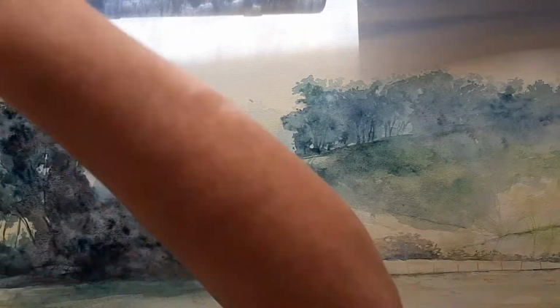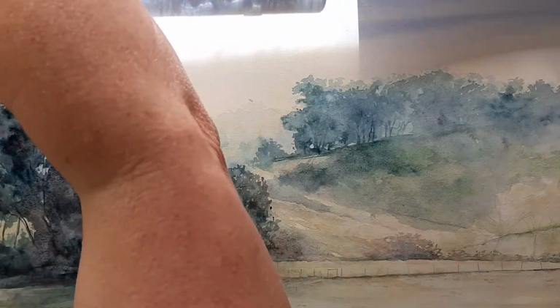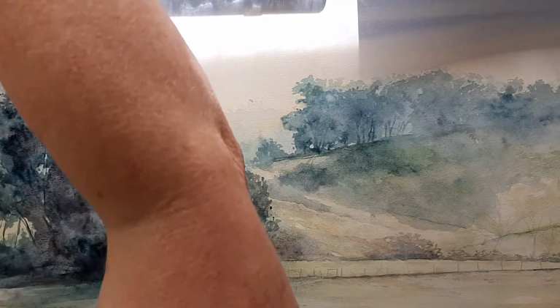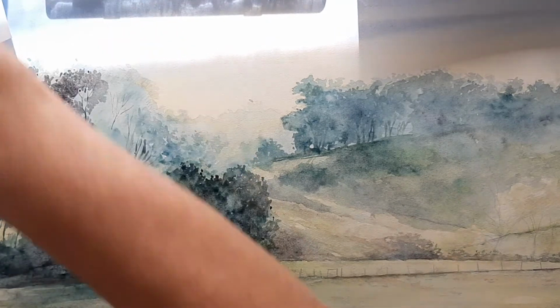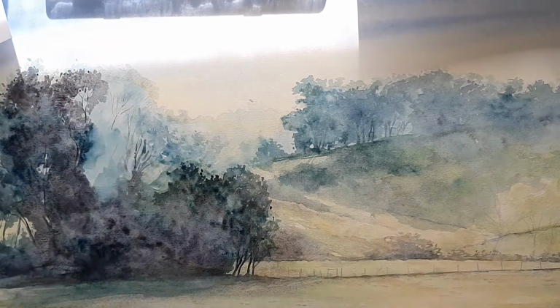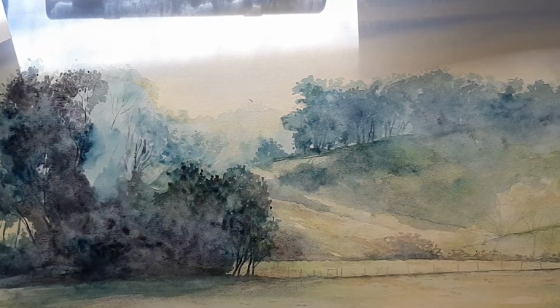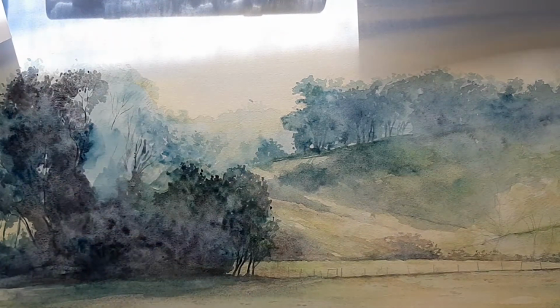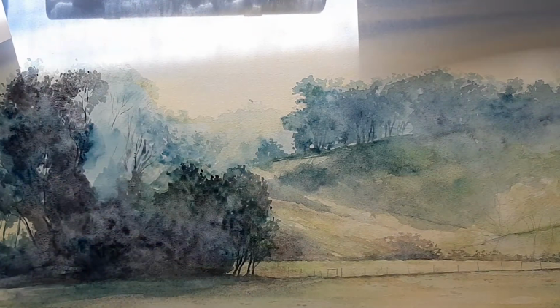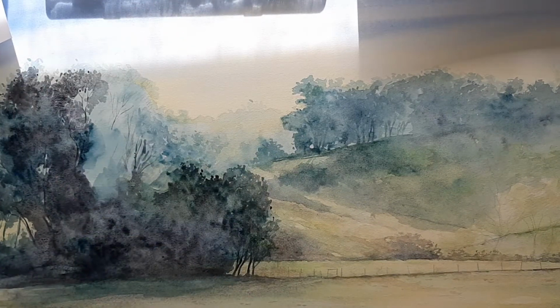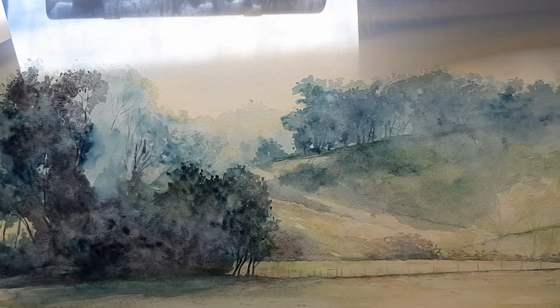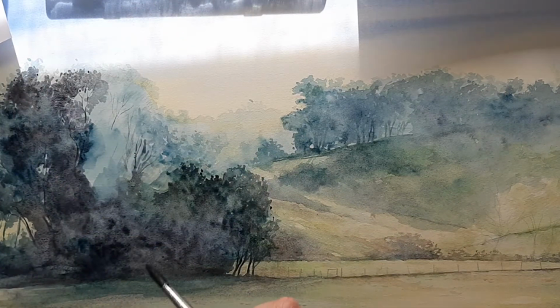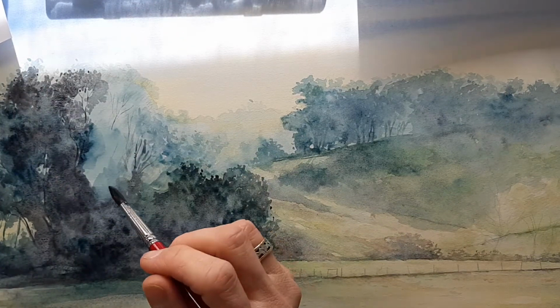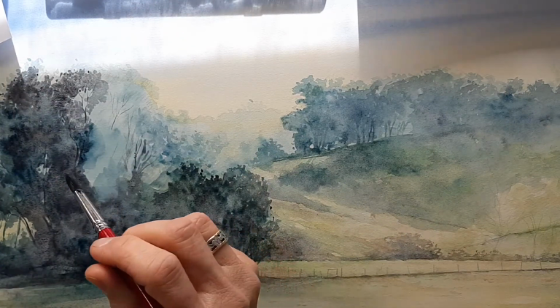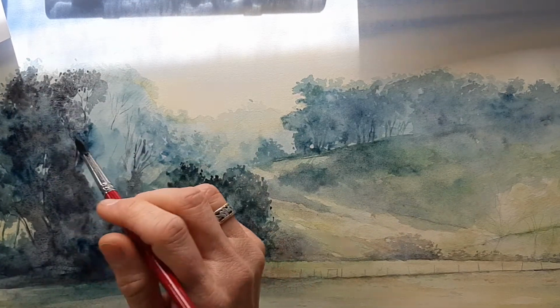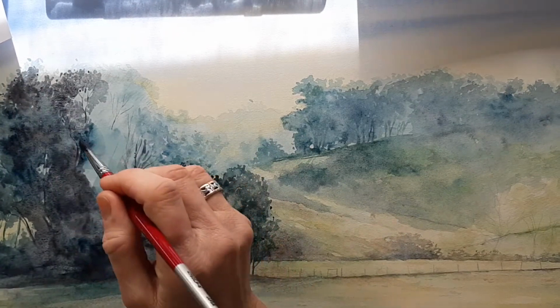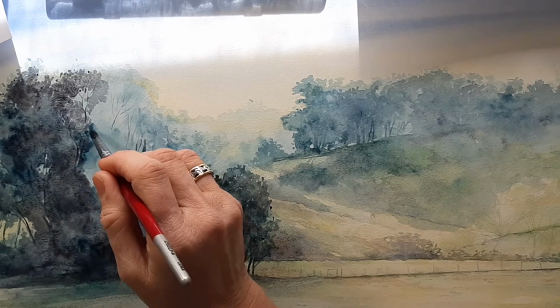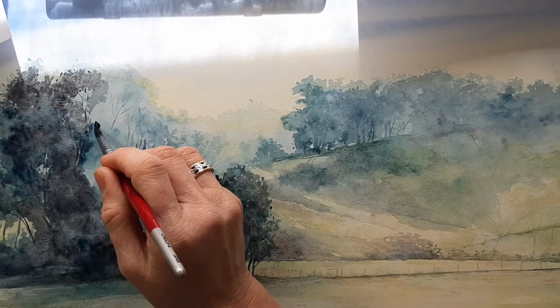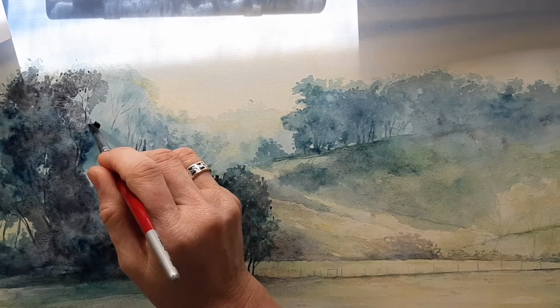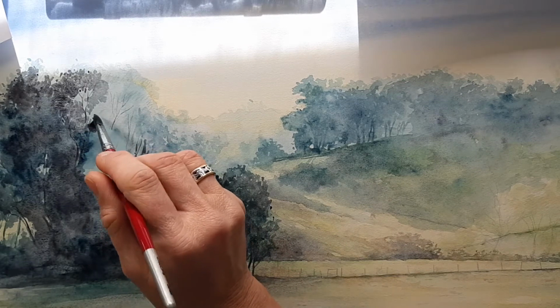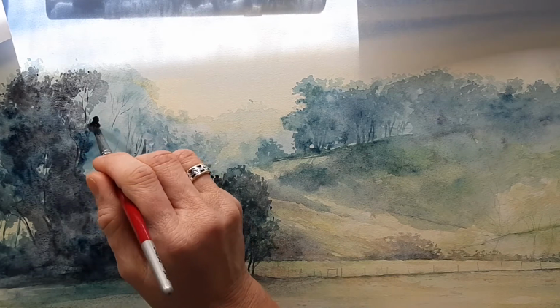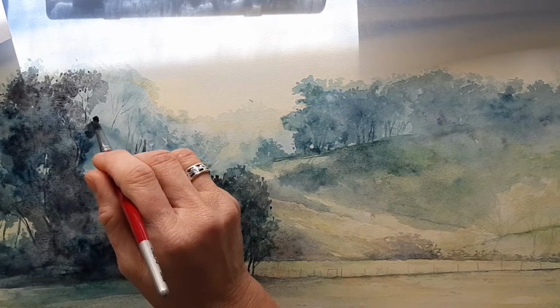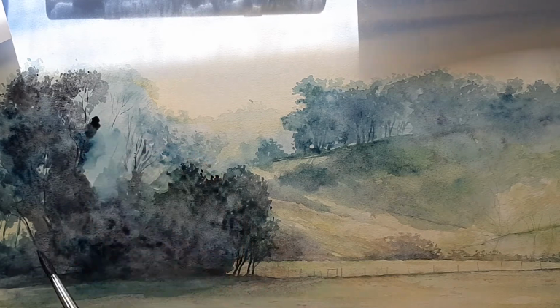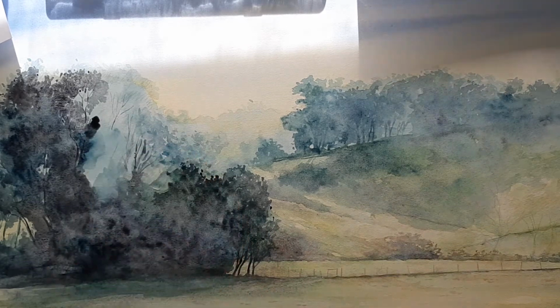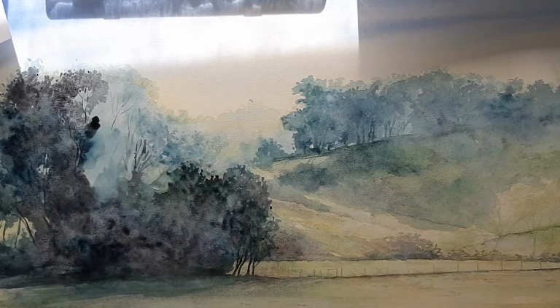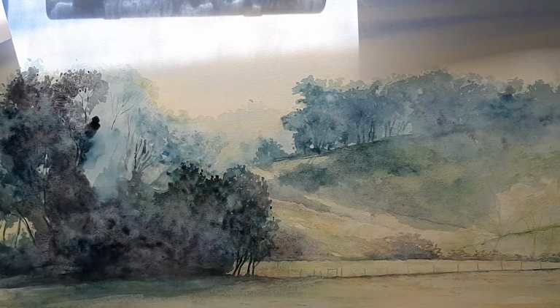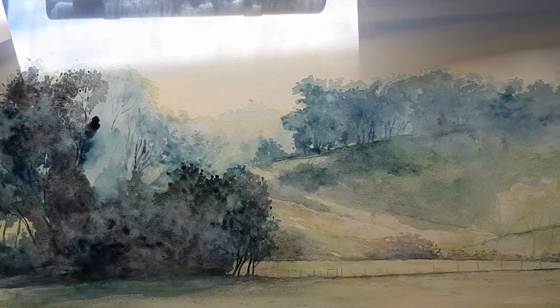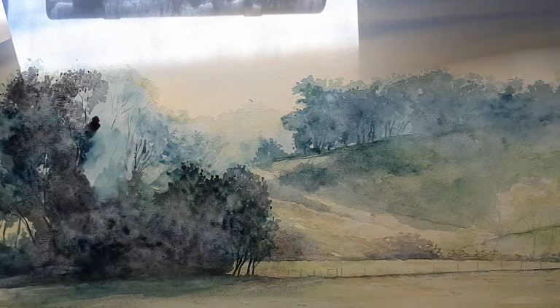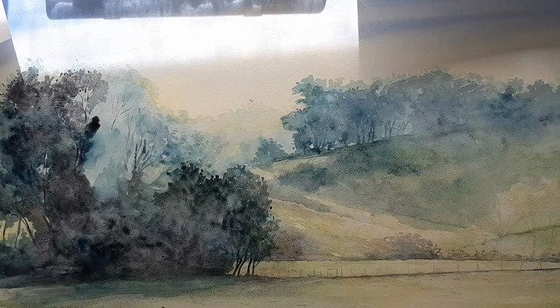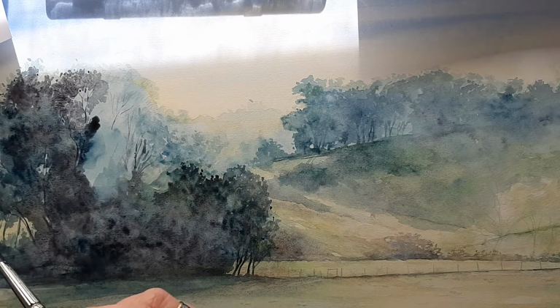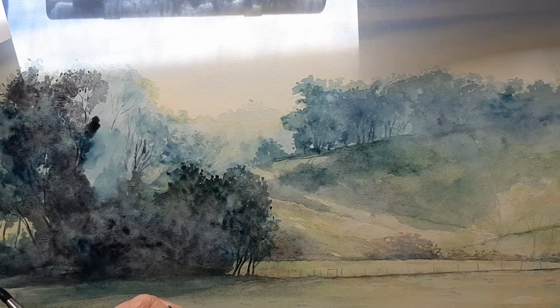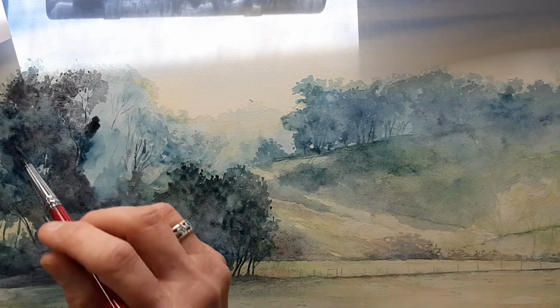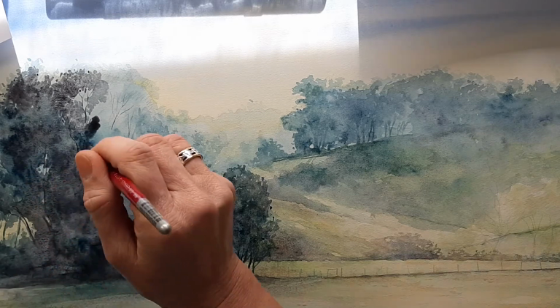Hi everyone, this is just a short video to show some of the layering process that I go through with some of these backgrounds. This is the background for the cover of Lucian Copper.